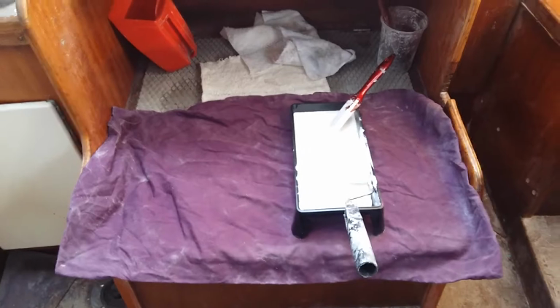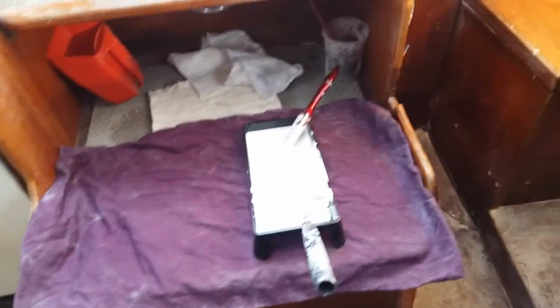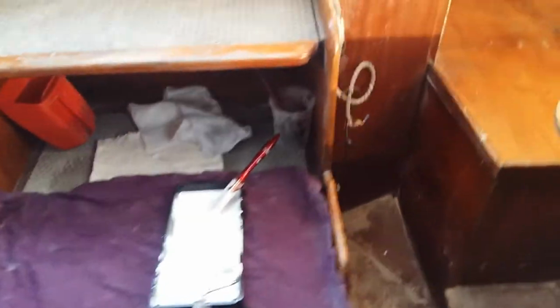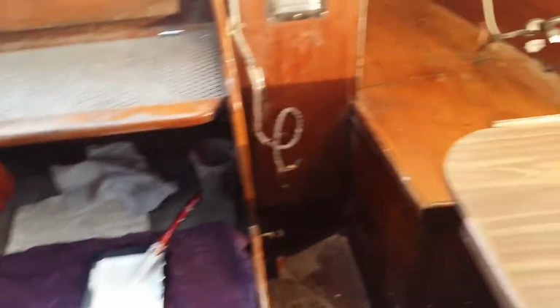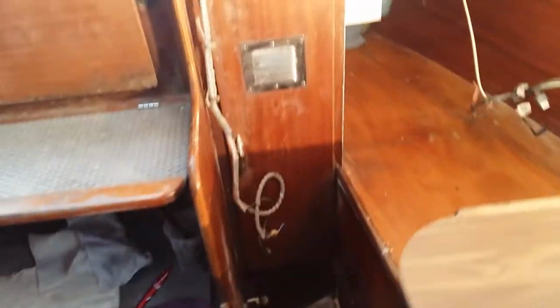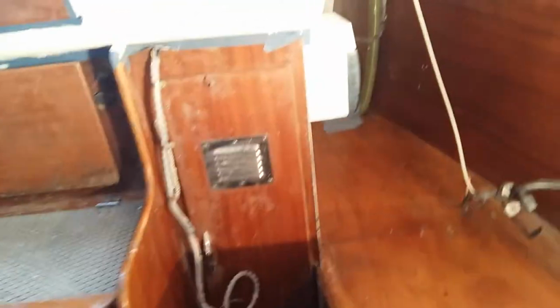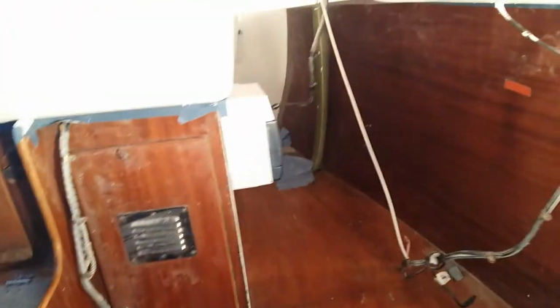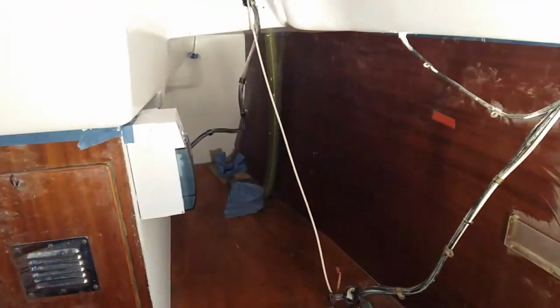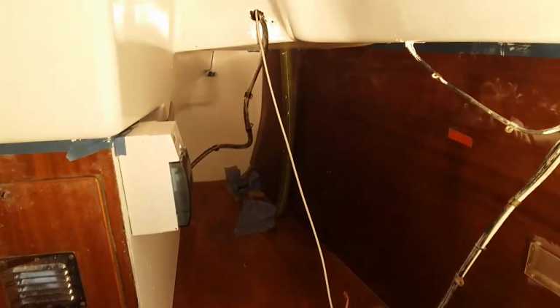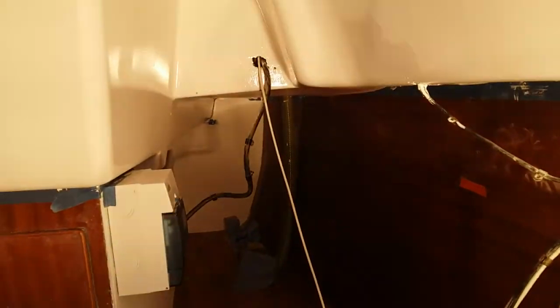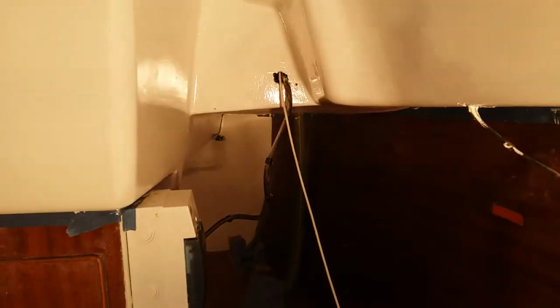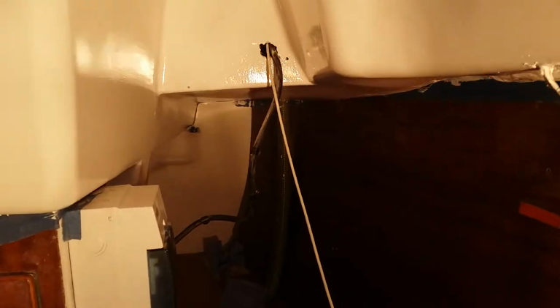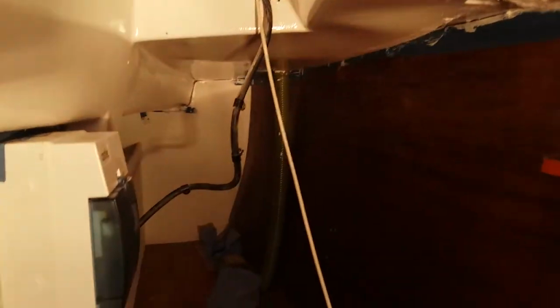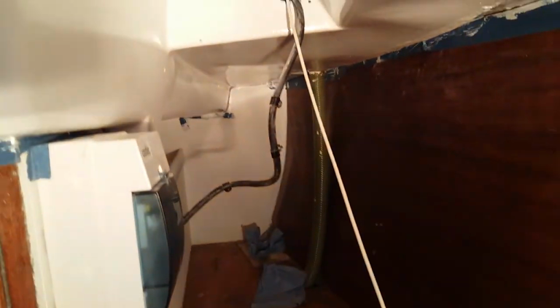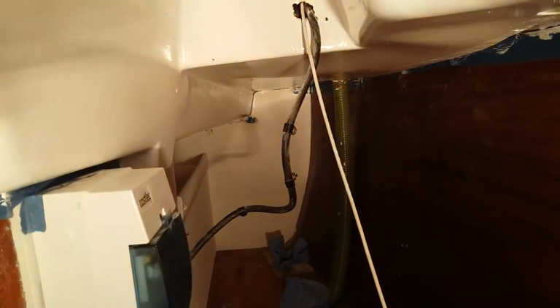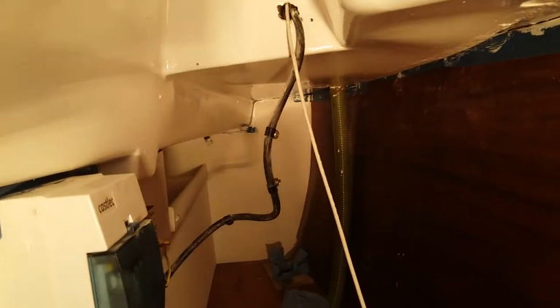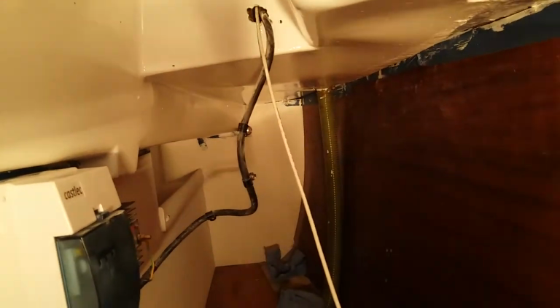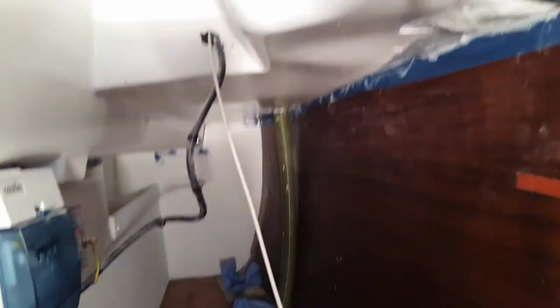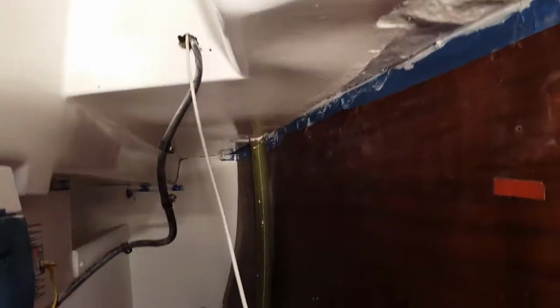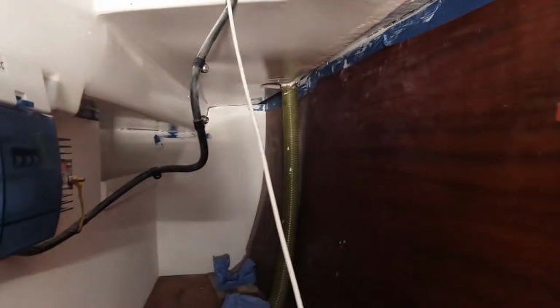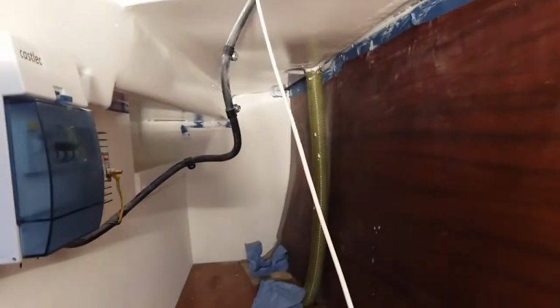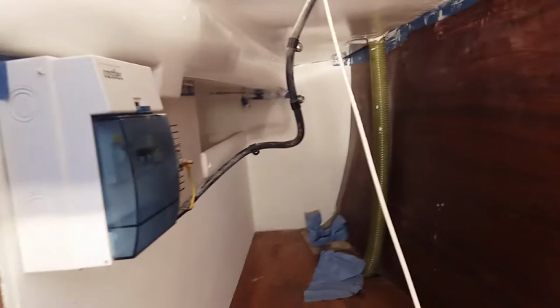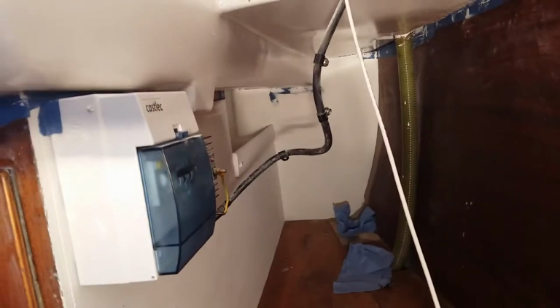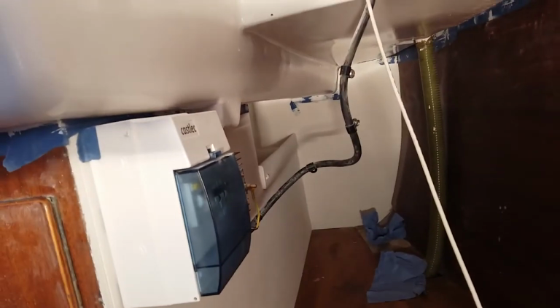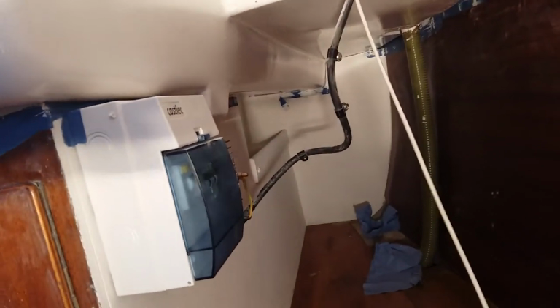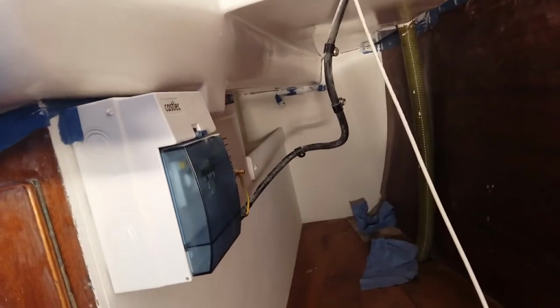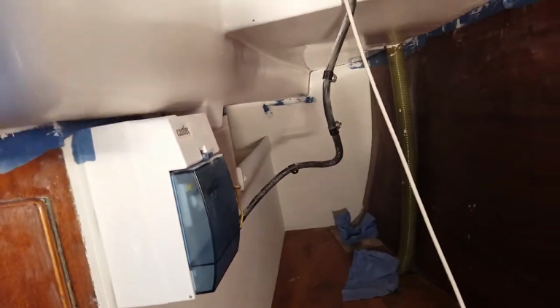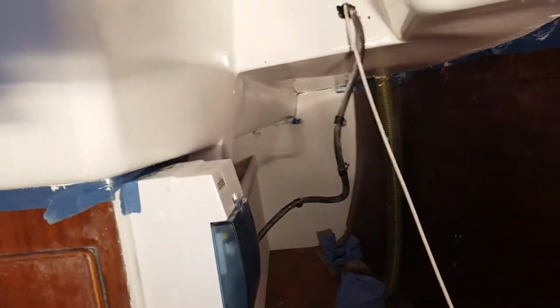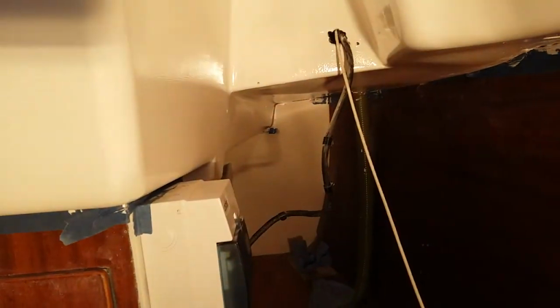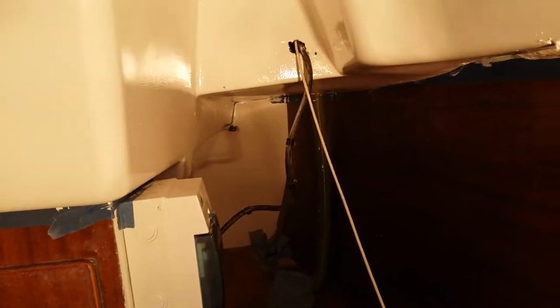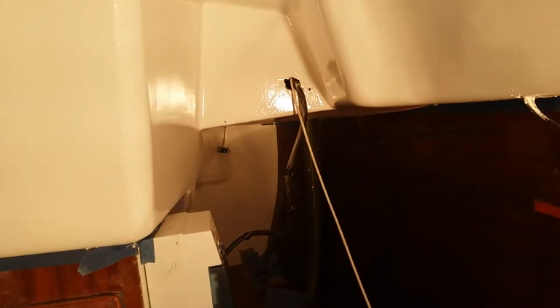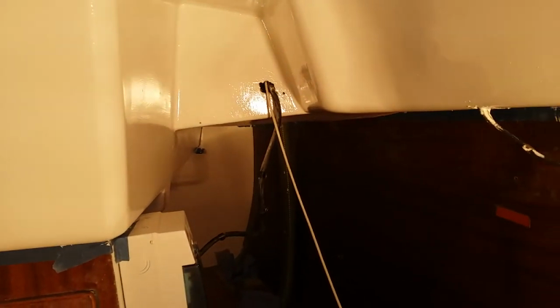I've managed to get a coat on the quarter berth now. This is probably the trickiest place to paint — it's quite tight in there. It probably took about 40 minutes to do that.